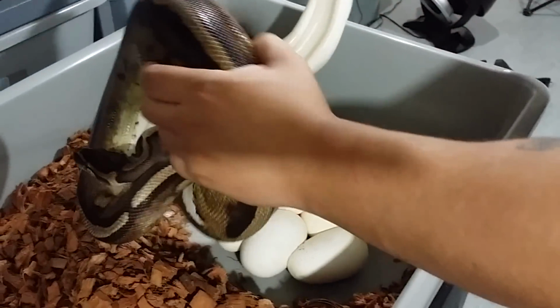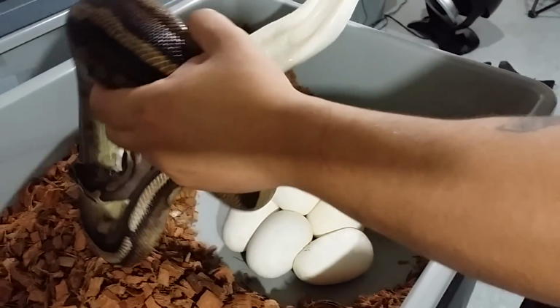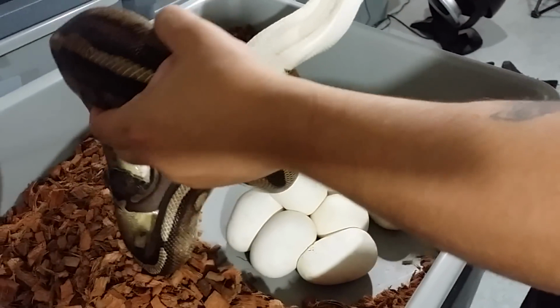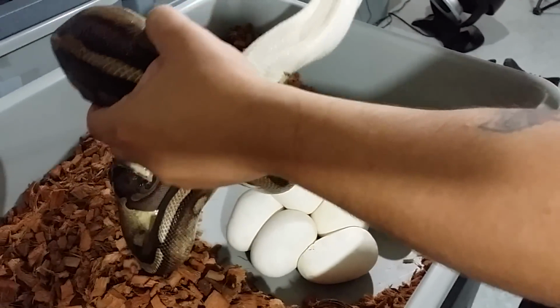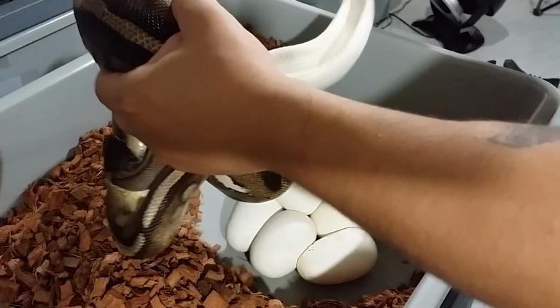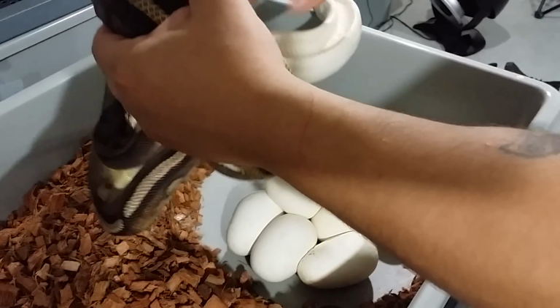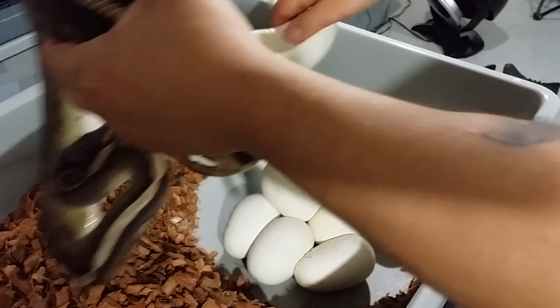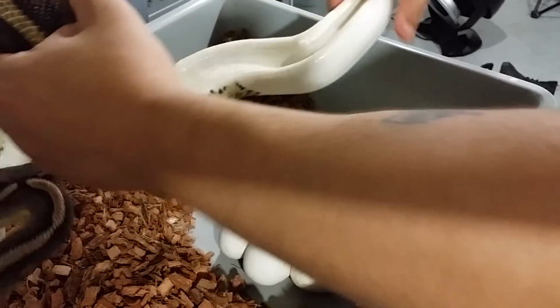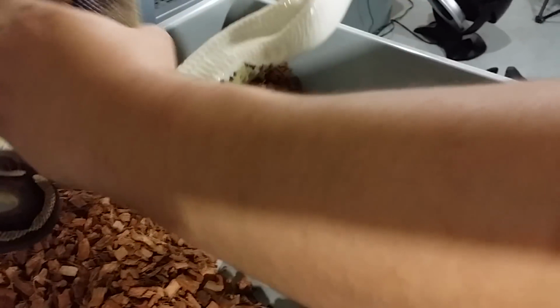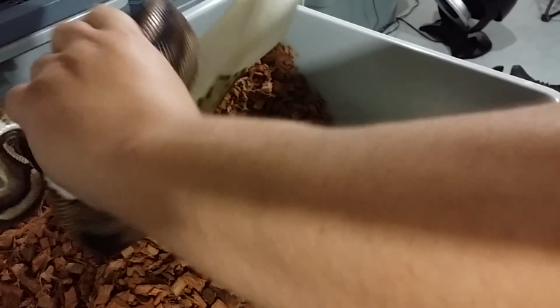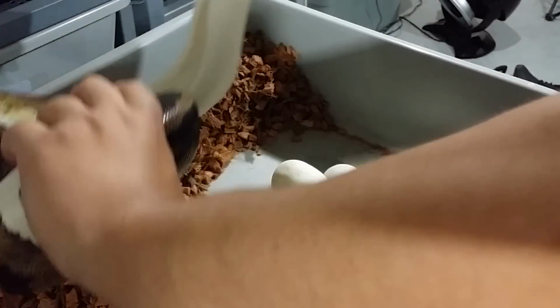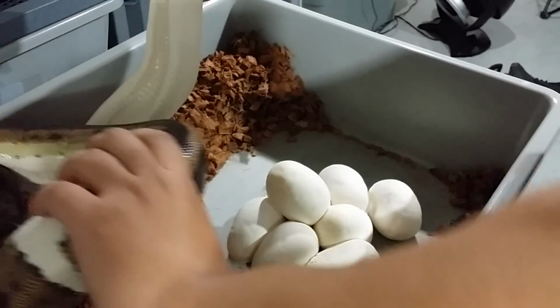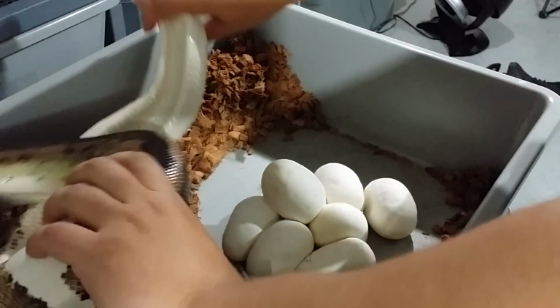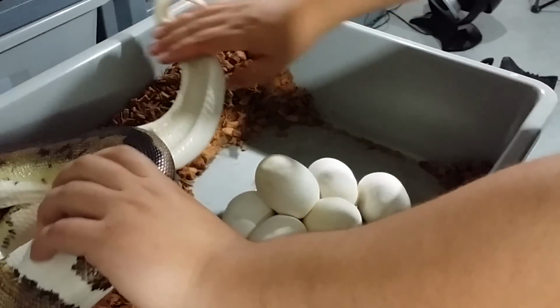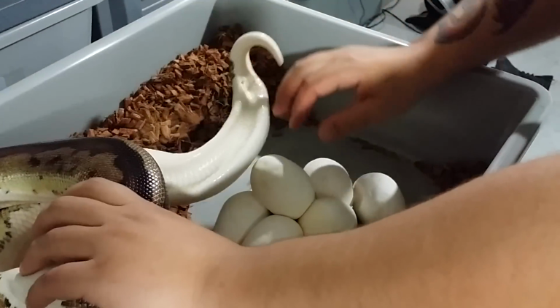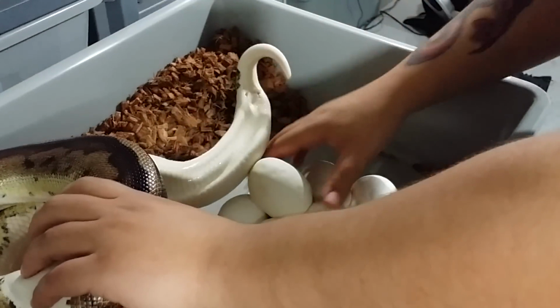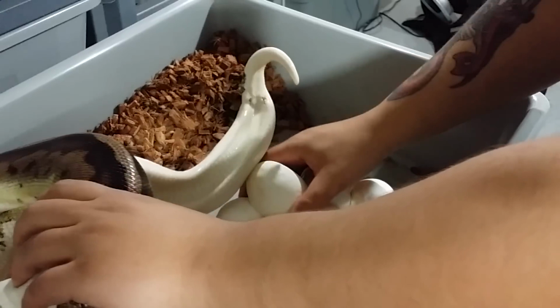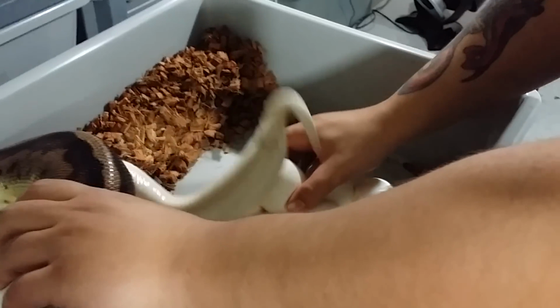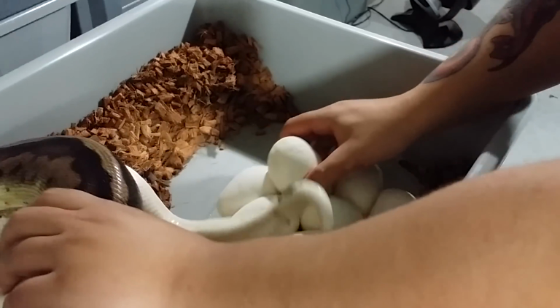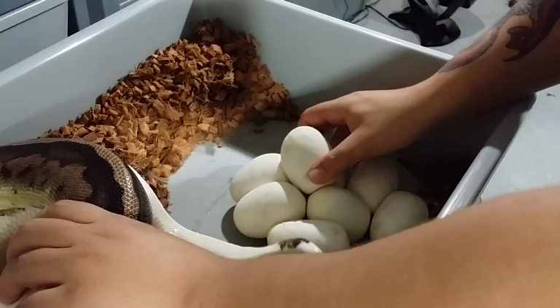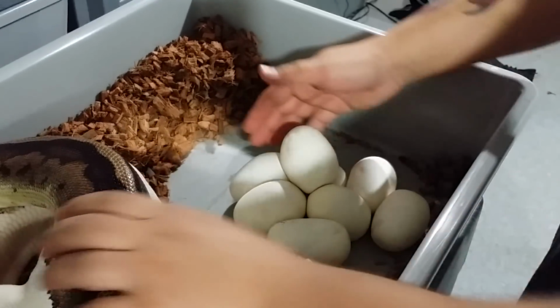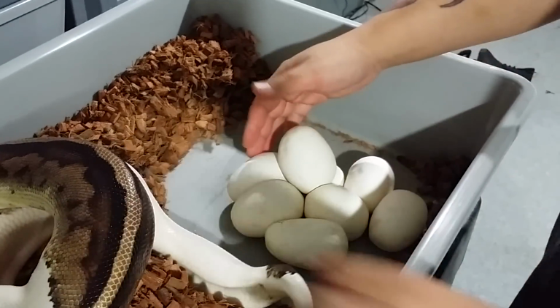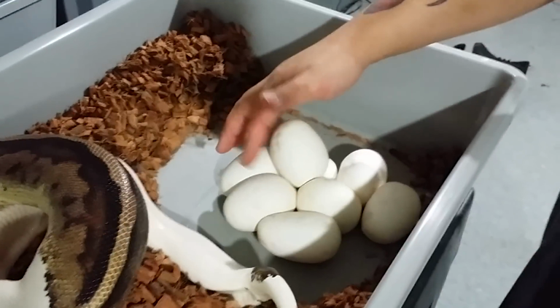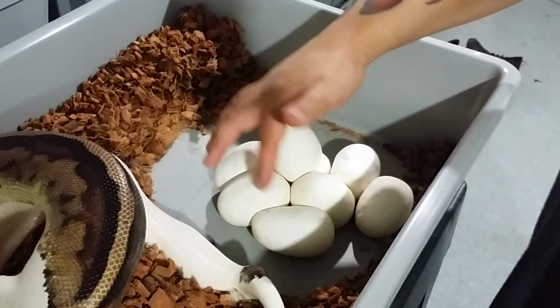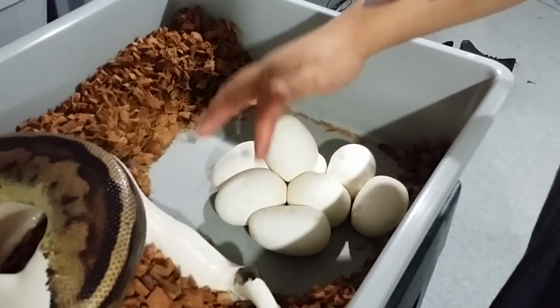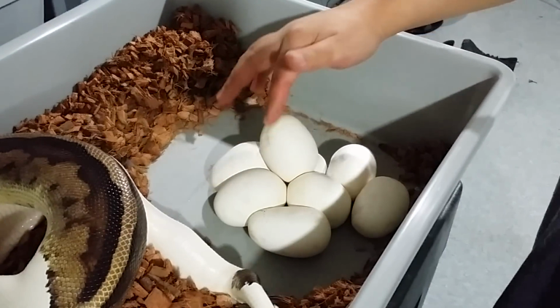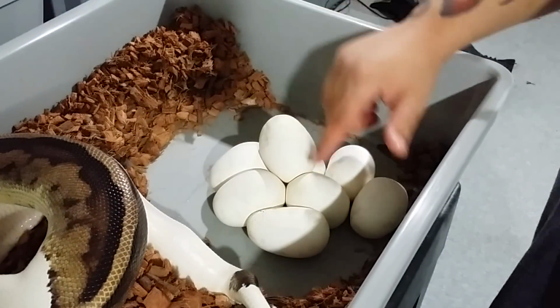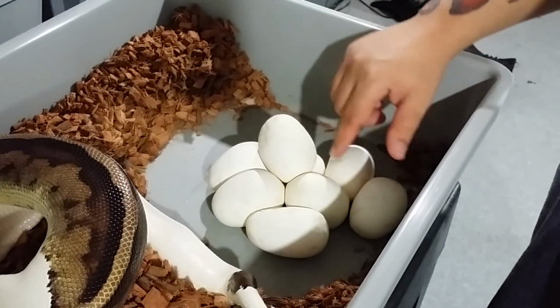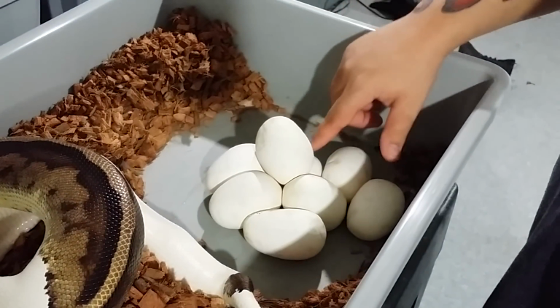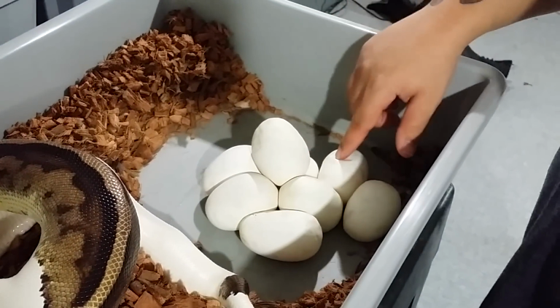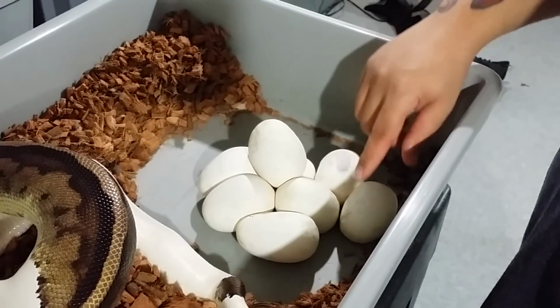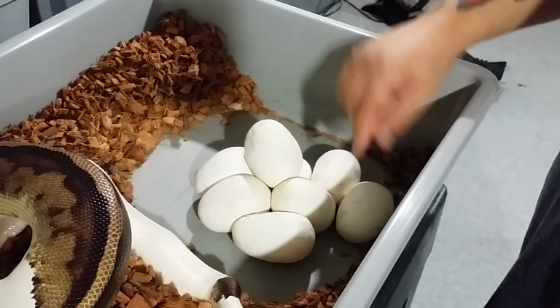Got a good size clutch right there. We got one, two, three, four, five, six, seven, eight.